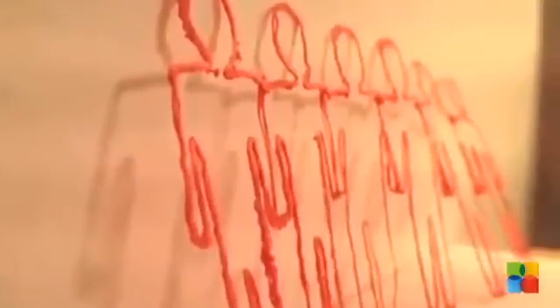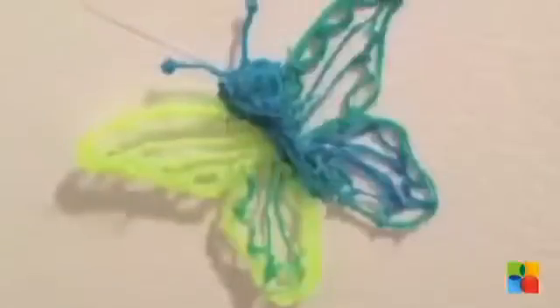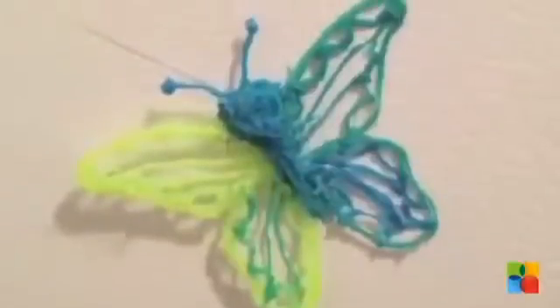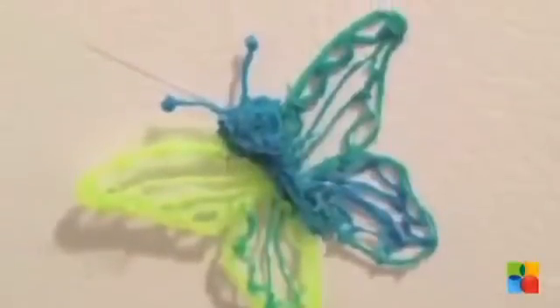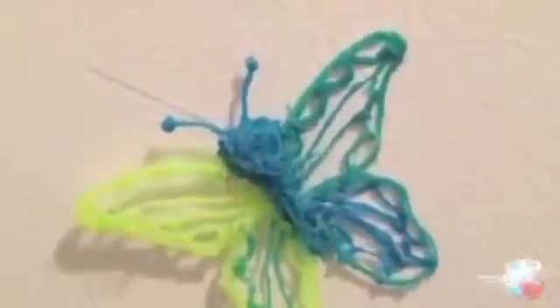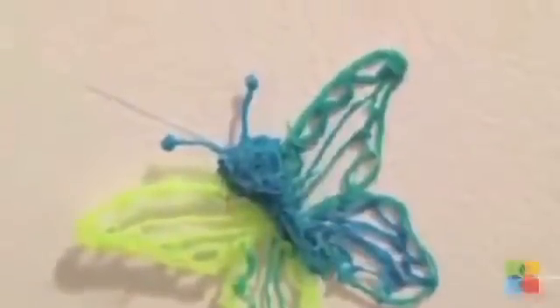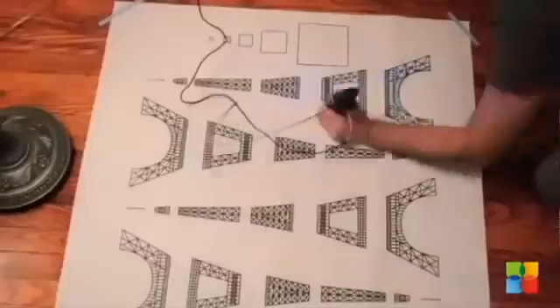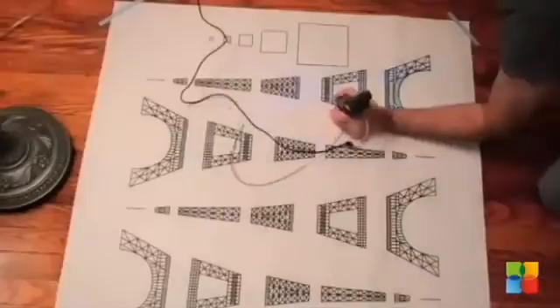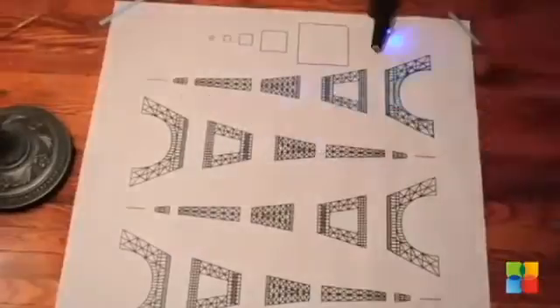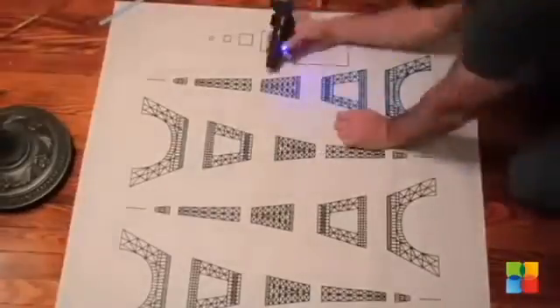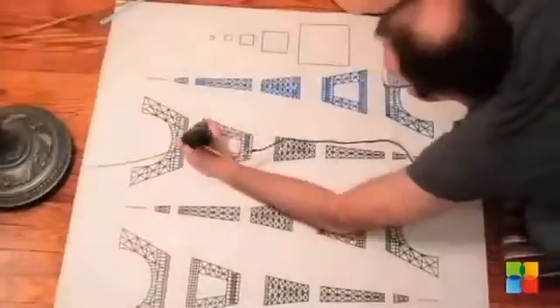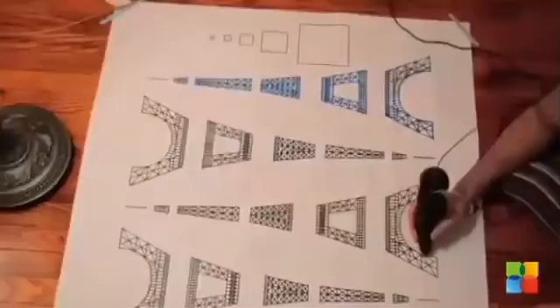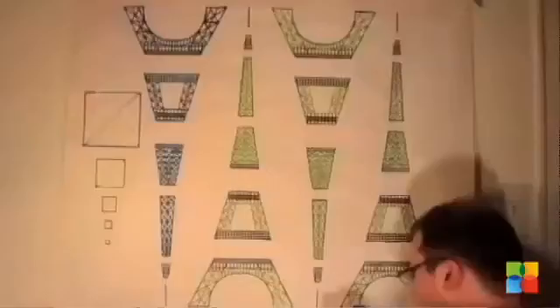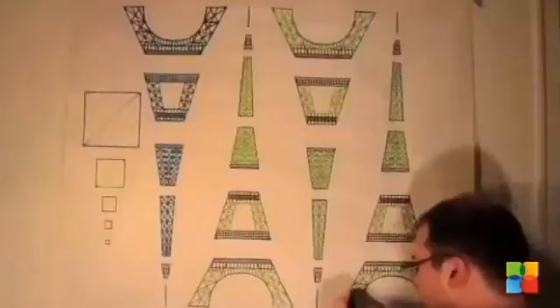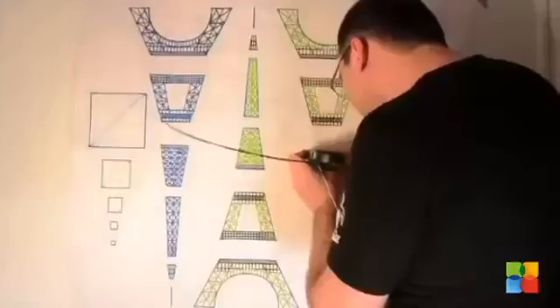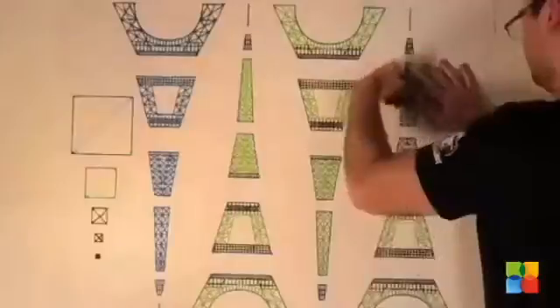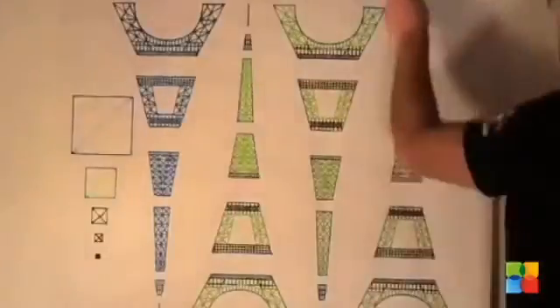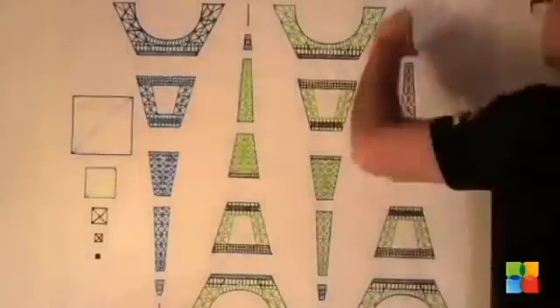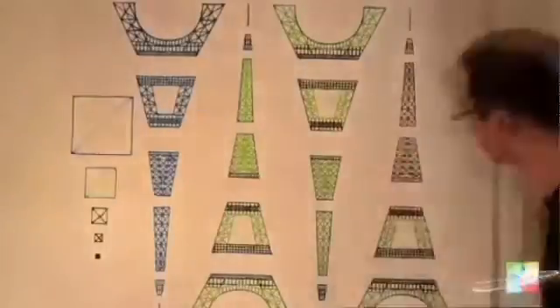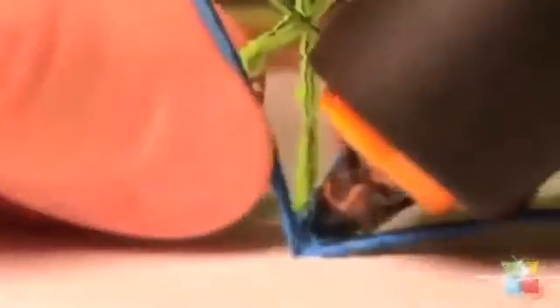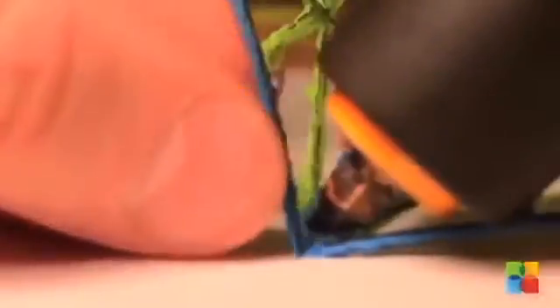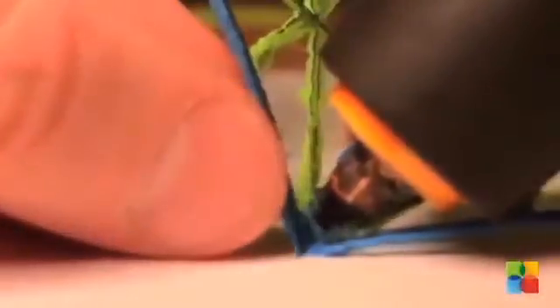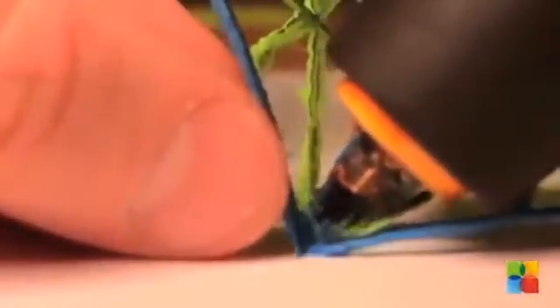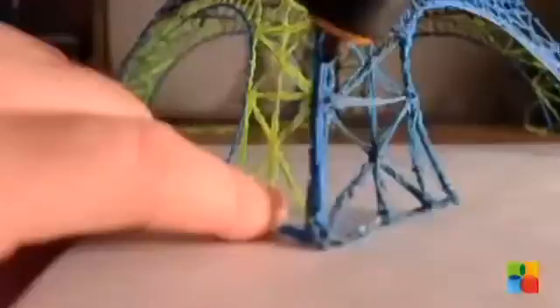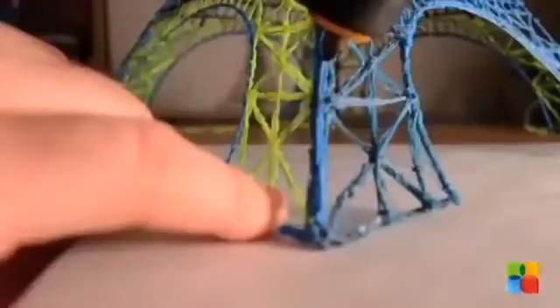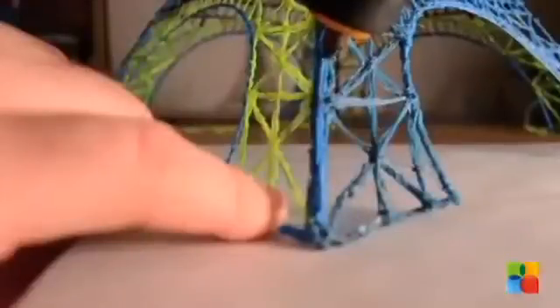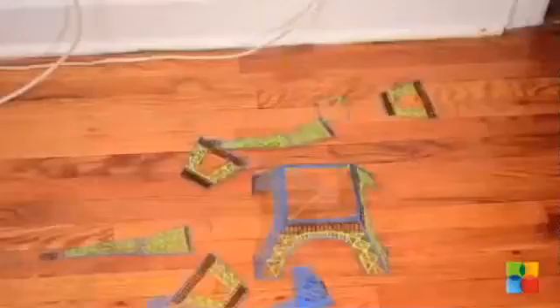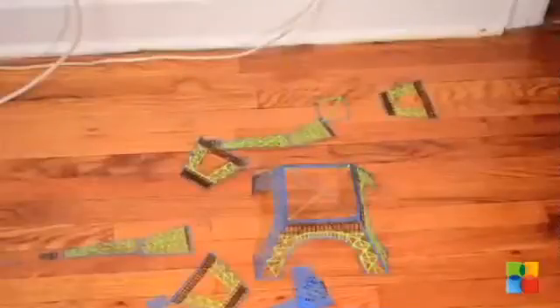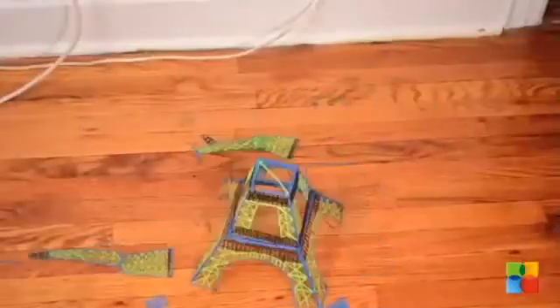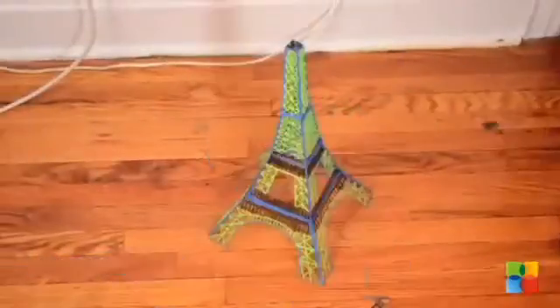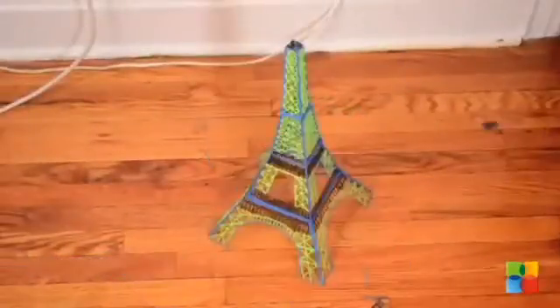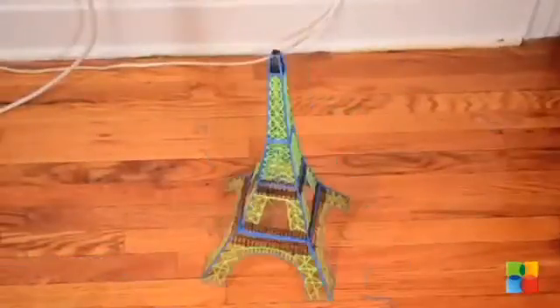There are many ways 3Doodler can be used. It can create flat forms peeled off a piece of paper, freestyle 3D objects, or all in separate parts ready to be joined together using the 3Doodler.